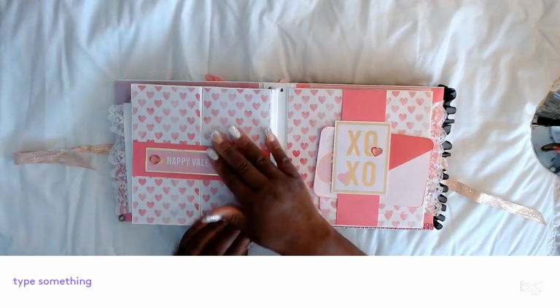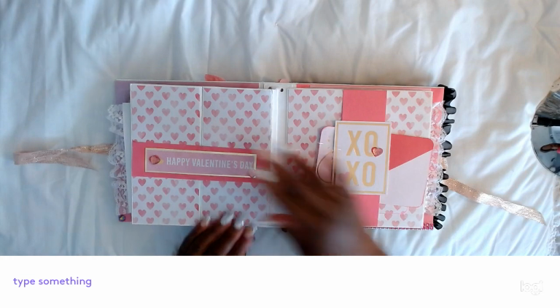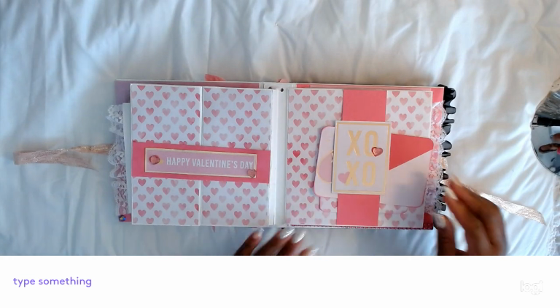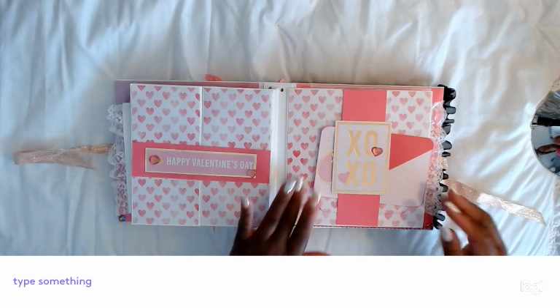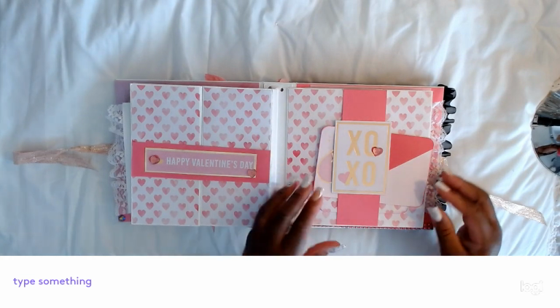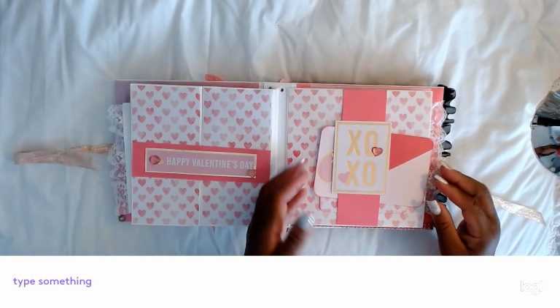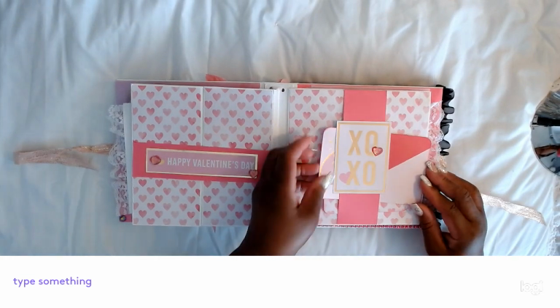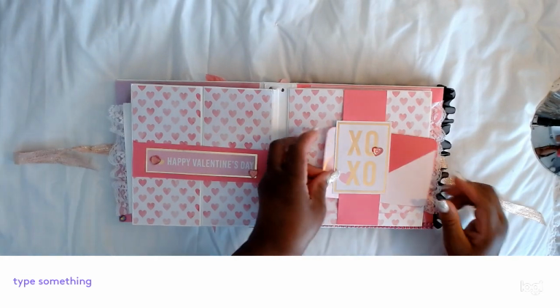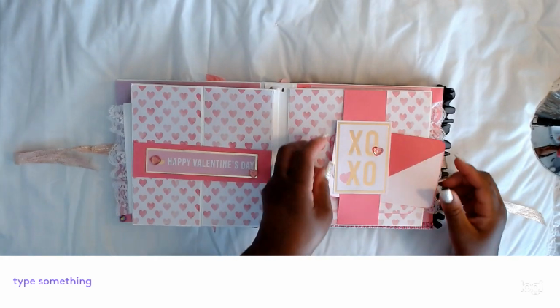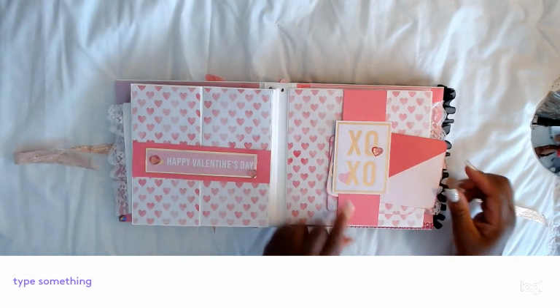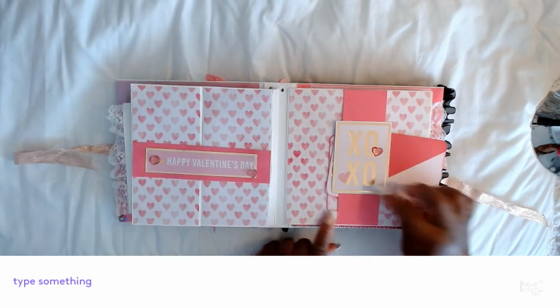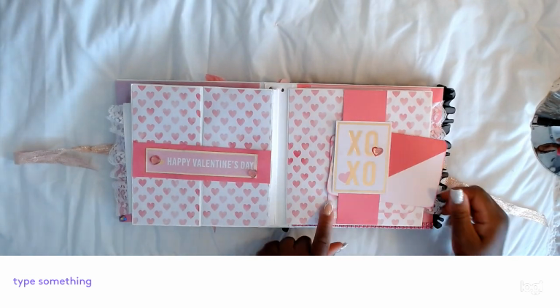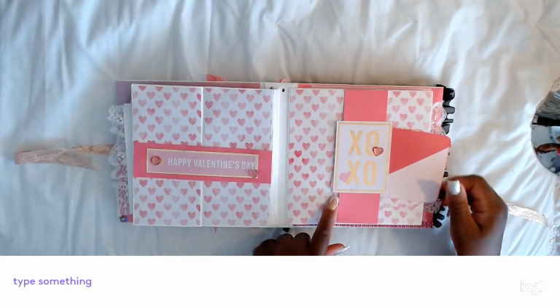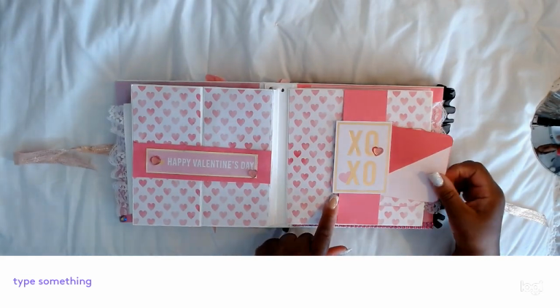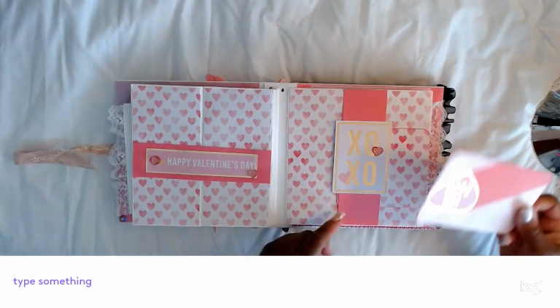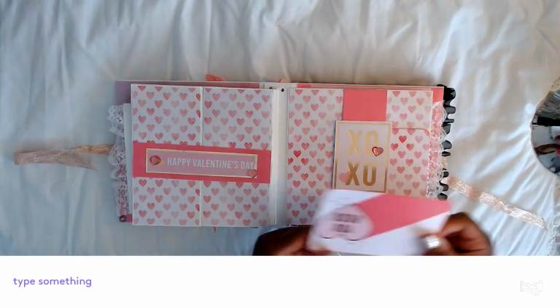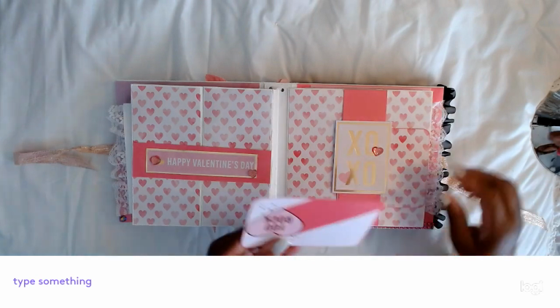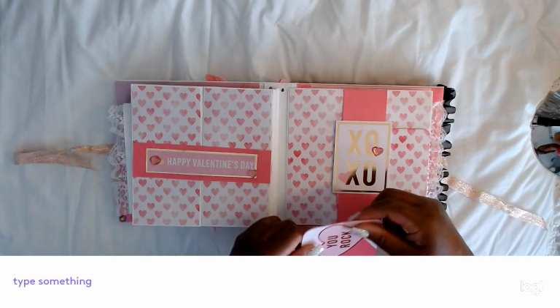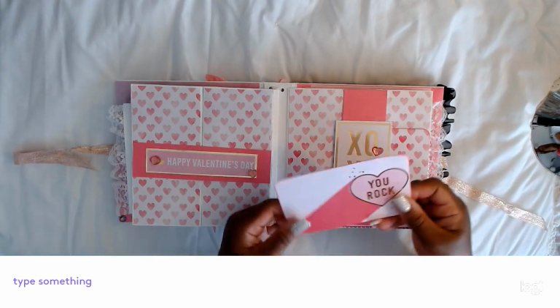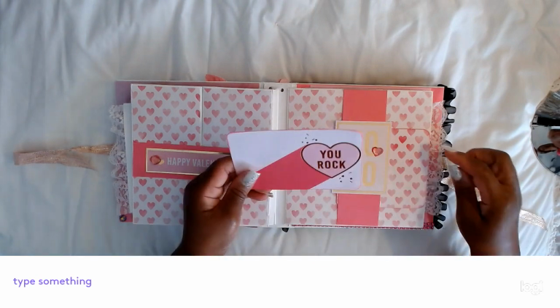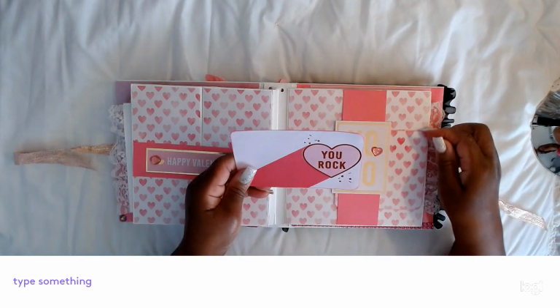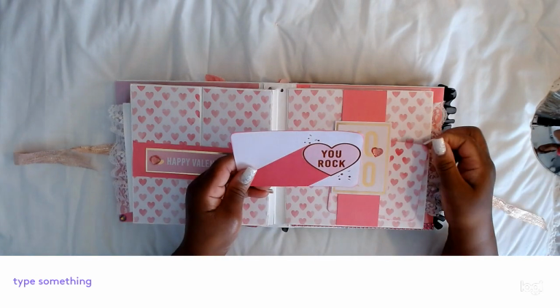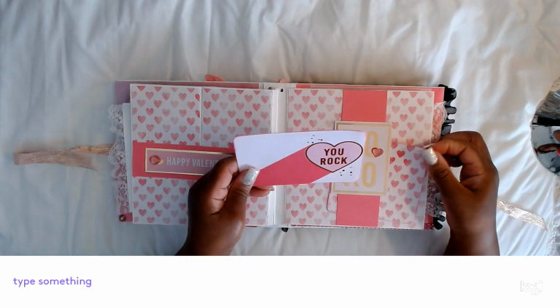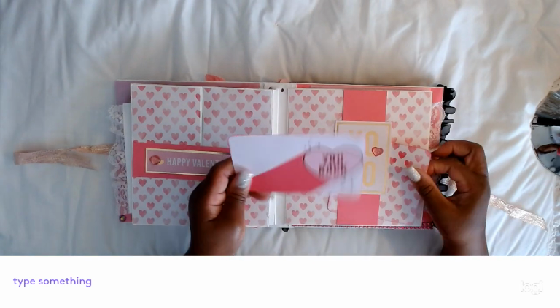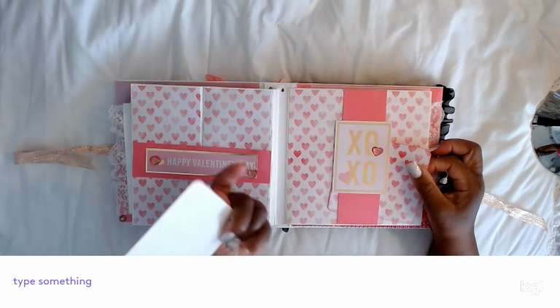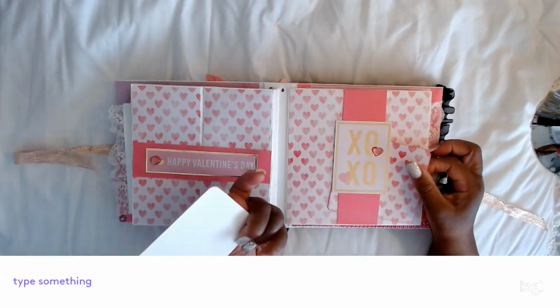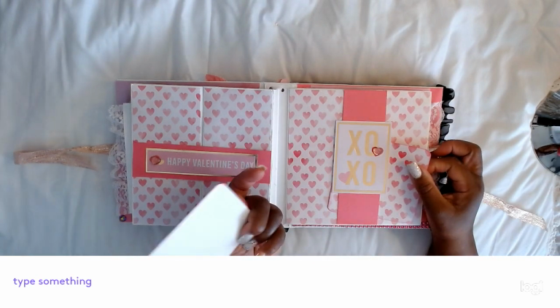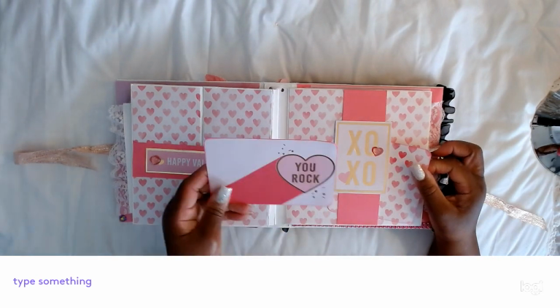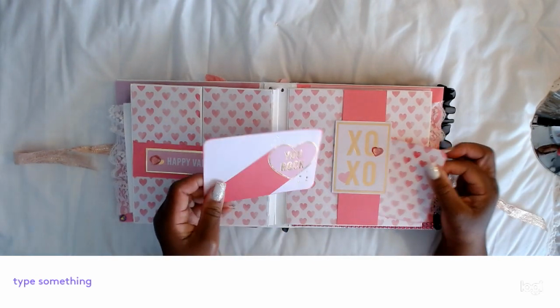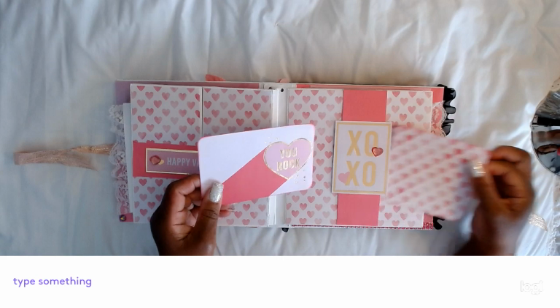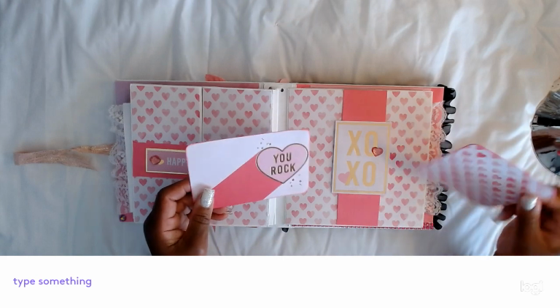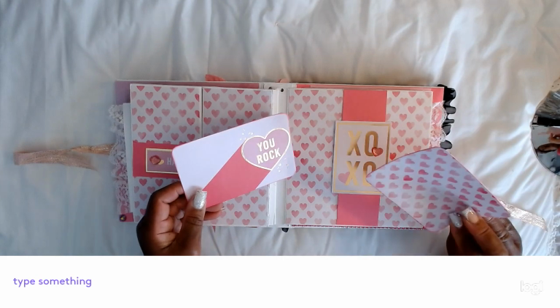This is the same — a belly band with the XO. I just put two tags in here now: one says 'you rock' with a picture and journal space, and another tag with the hearts.